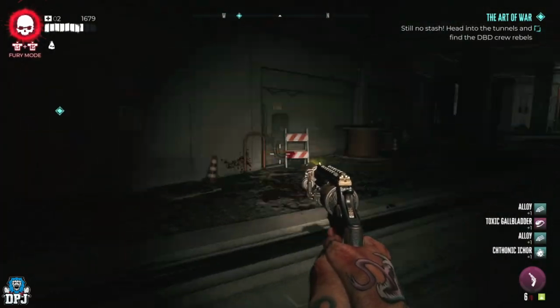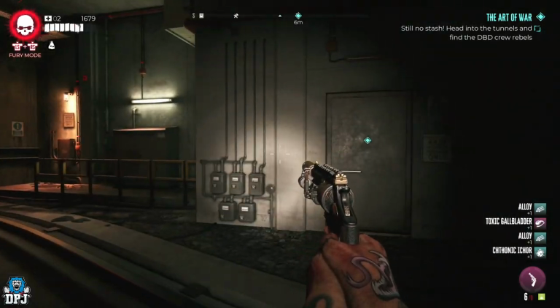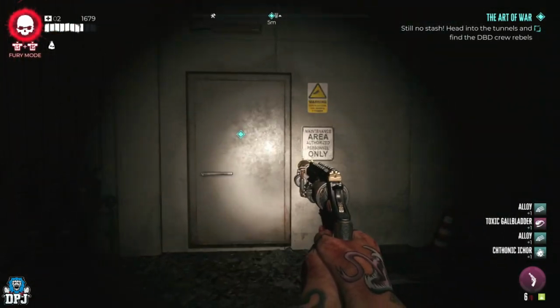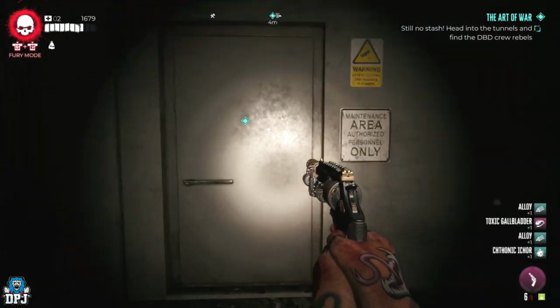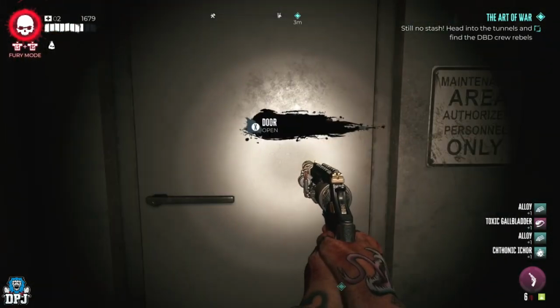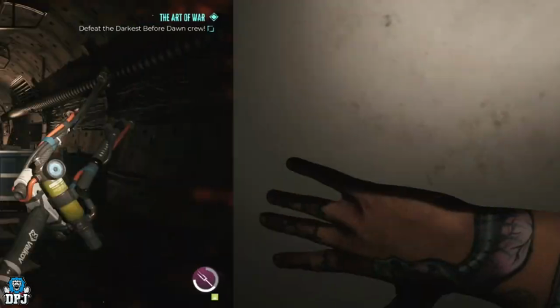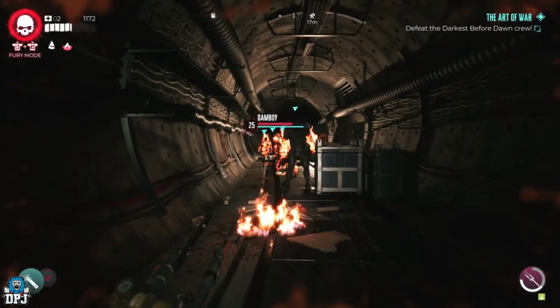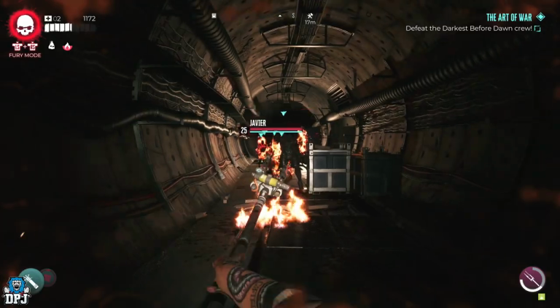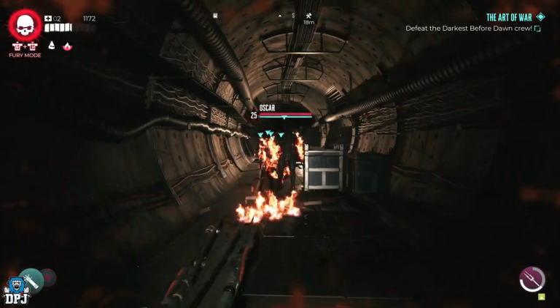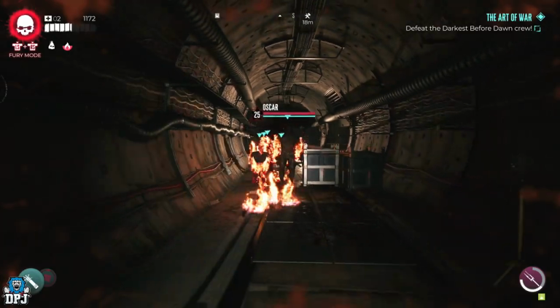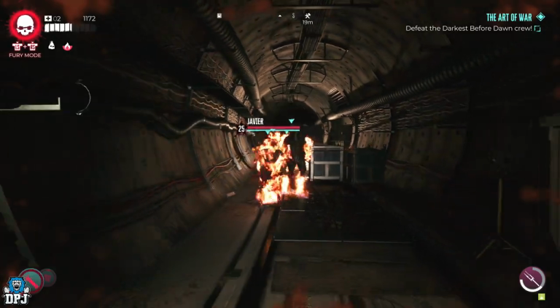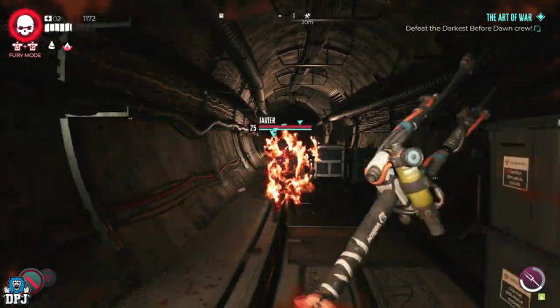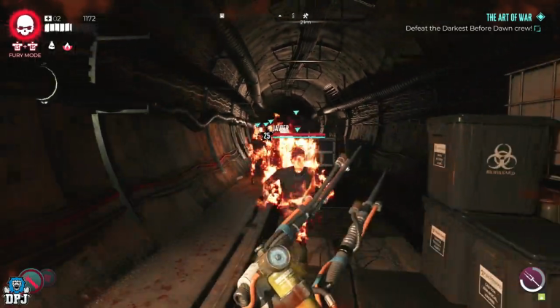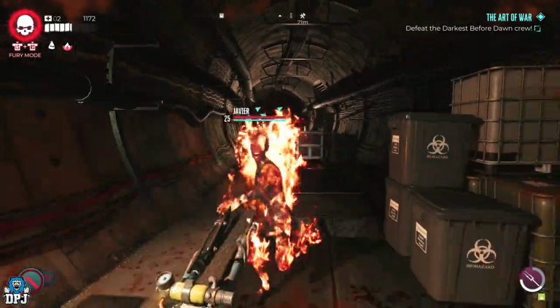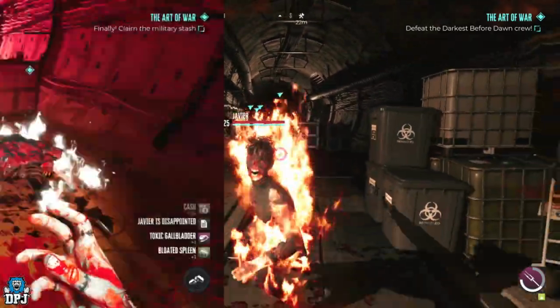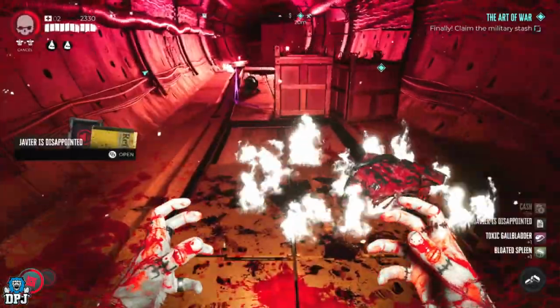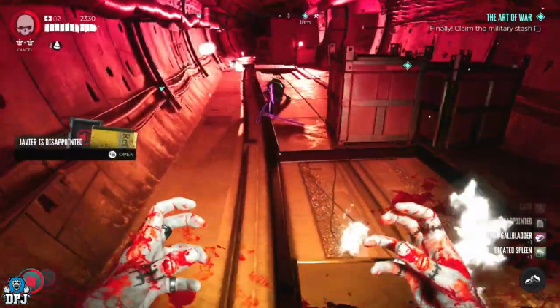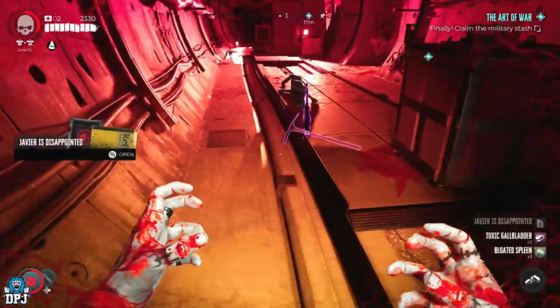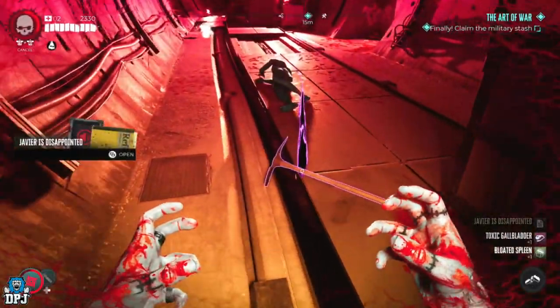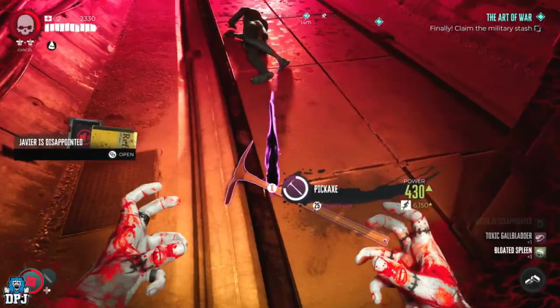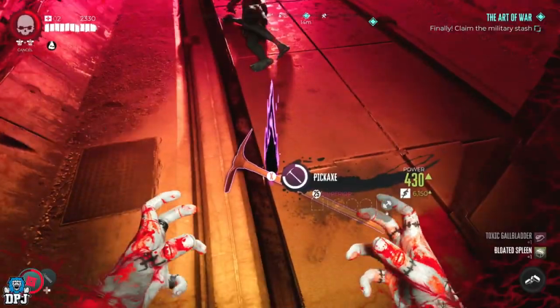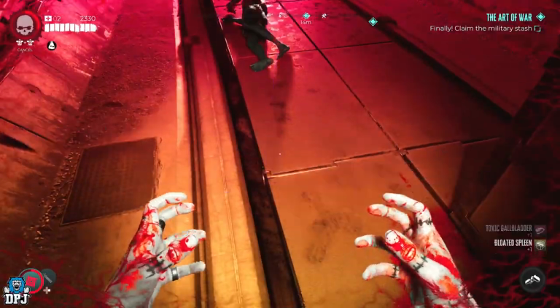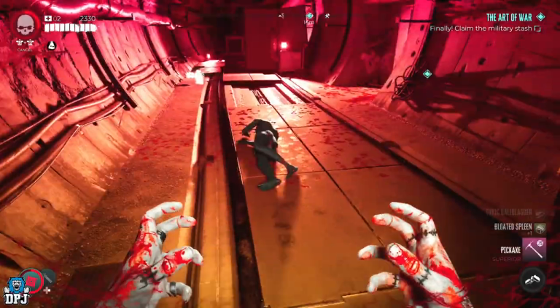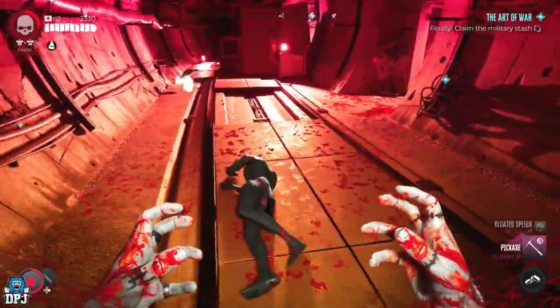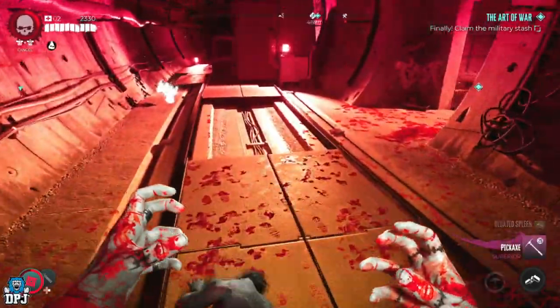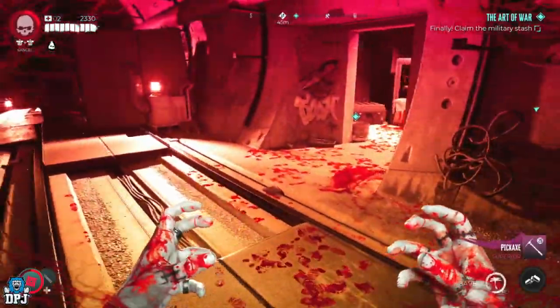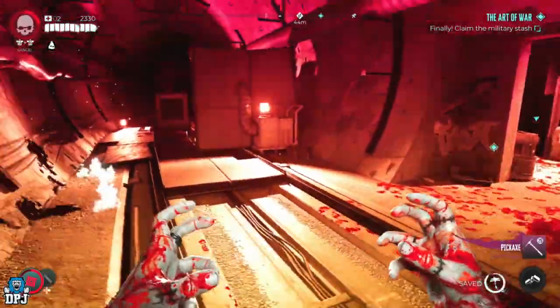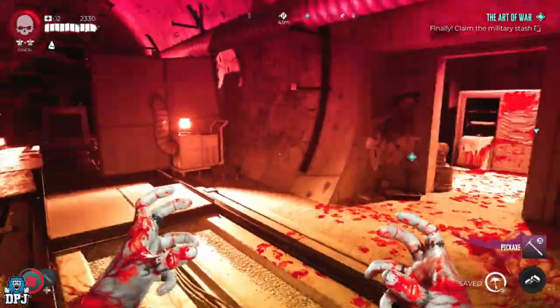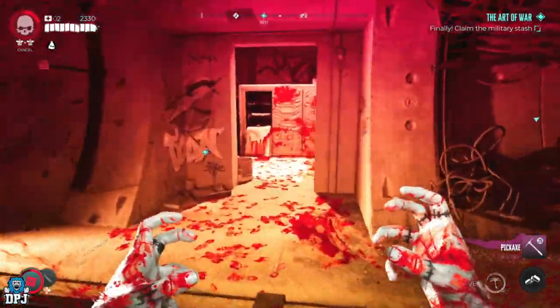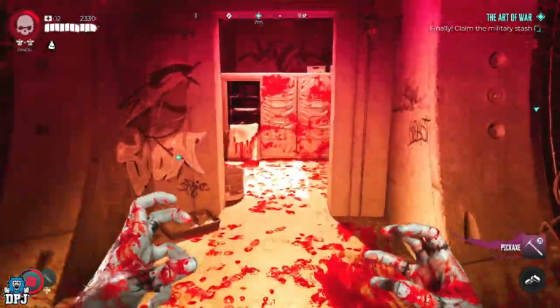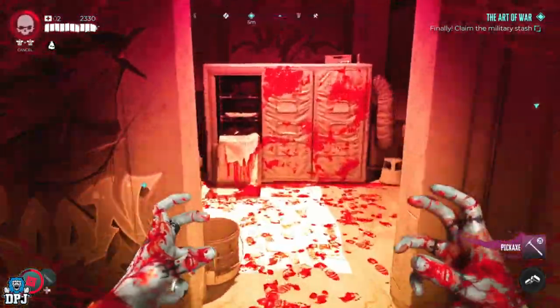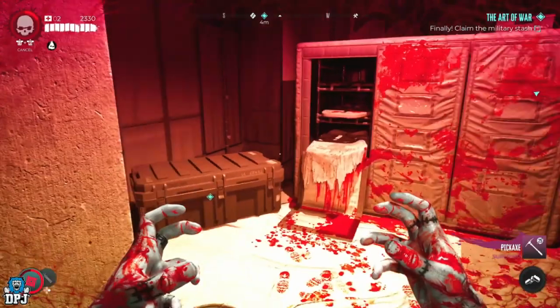Your next step here is to take out the zombie gang, so get that done. Once you are done, enter this room, open the crate, and the quest is done — you are rewarded this amazing superior weapon.